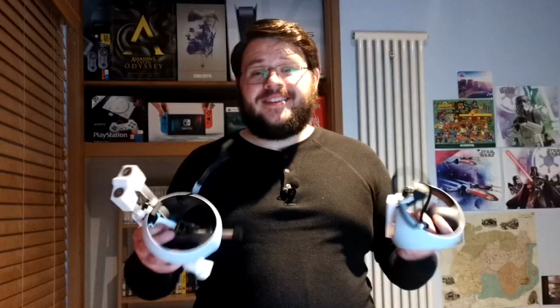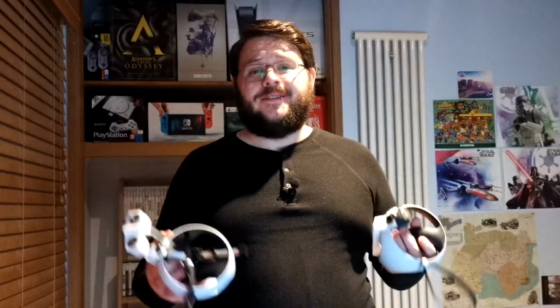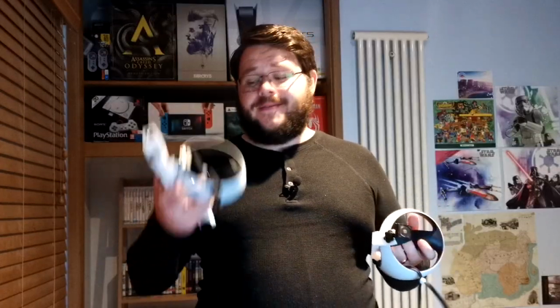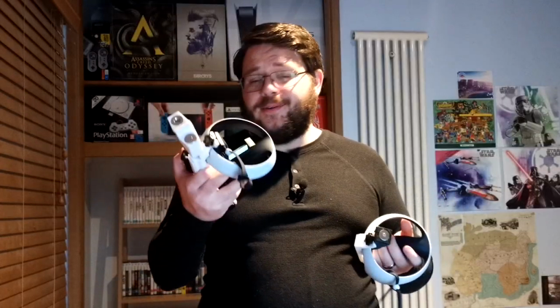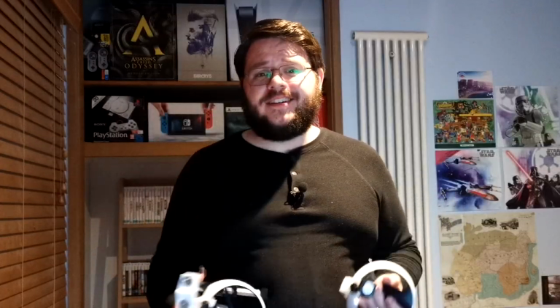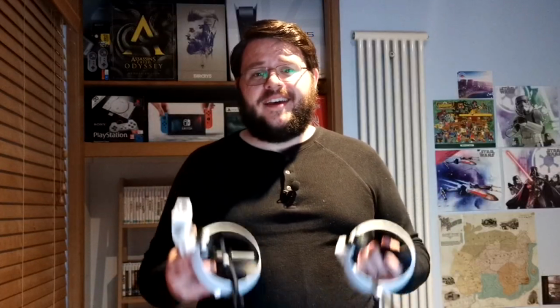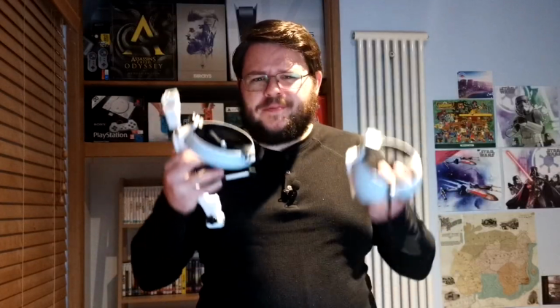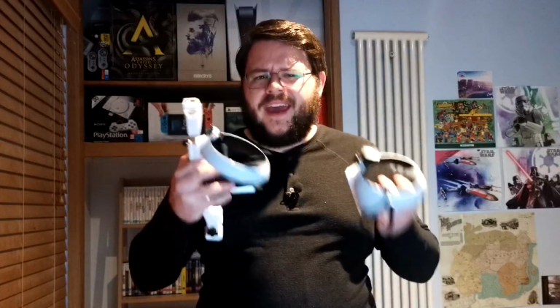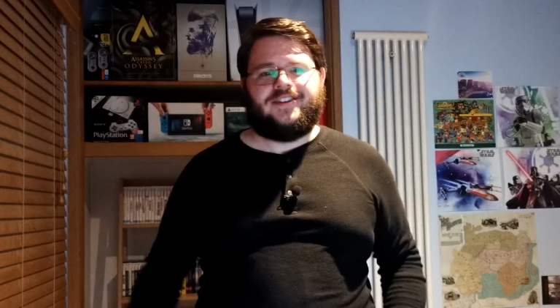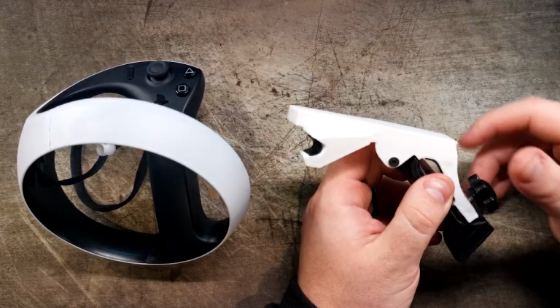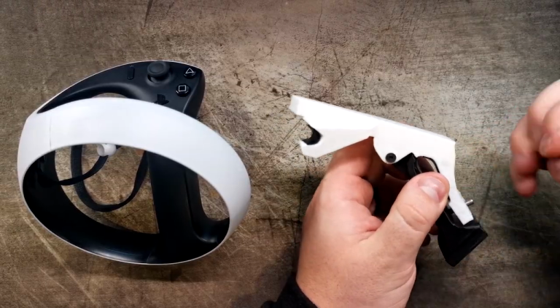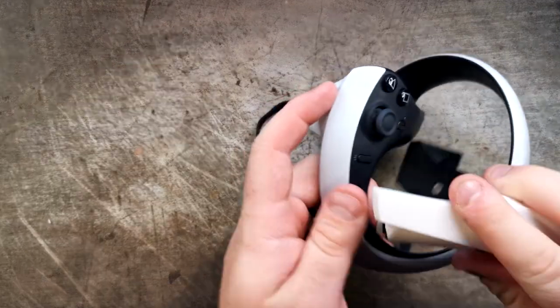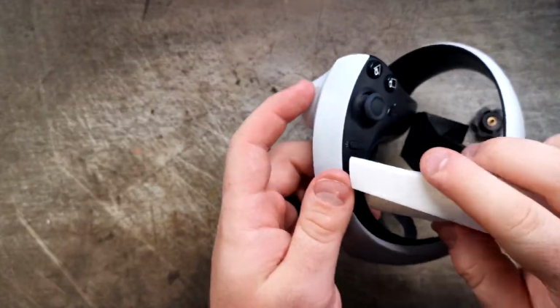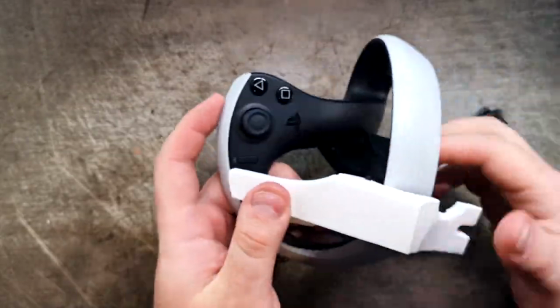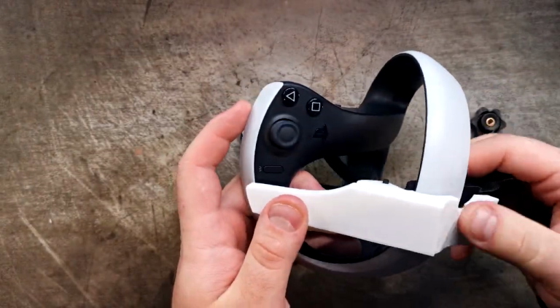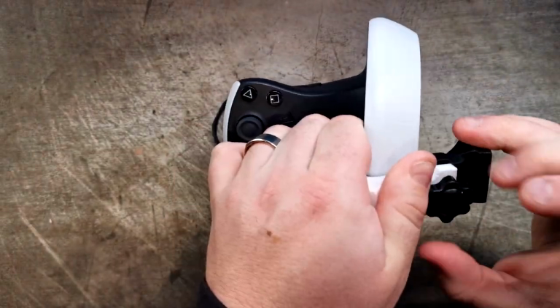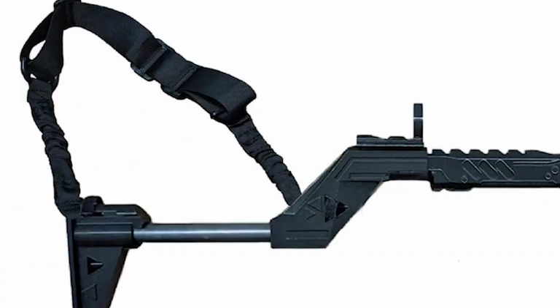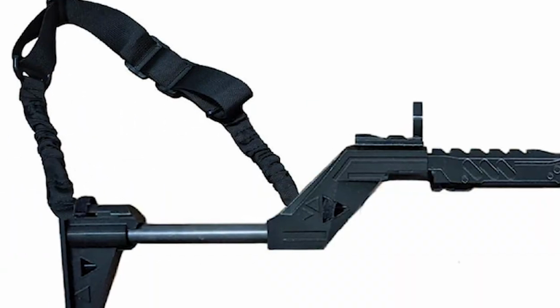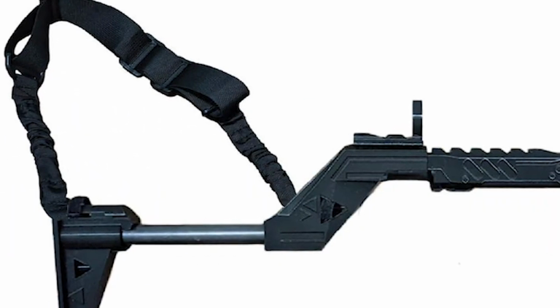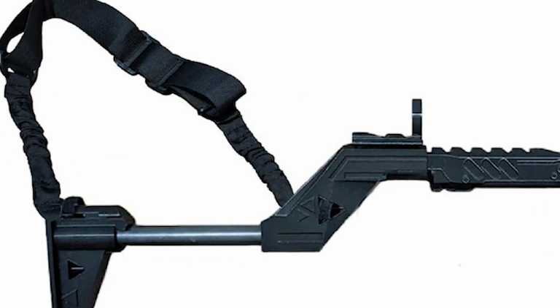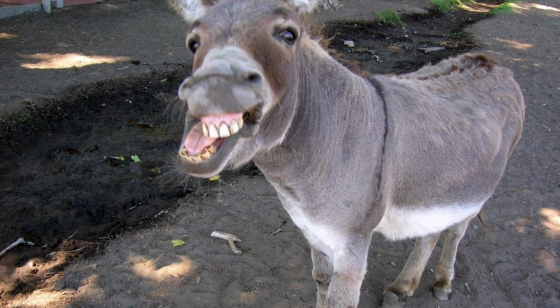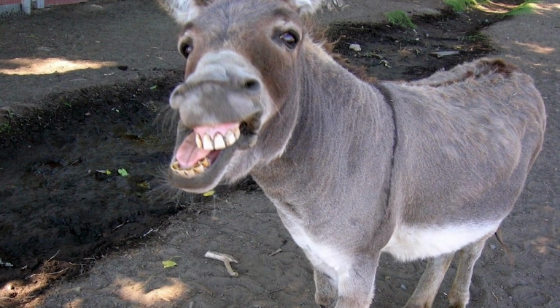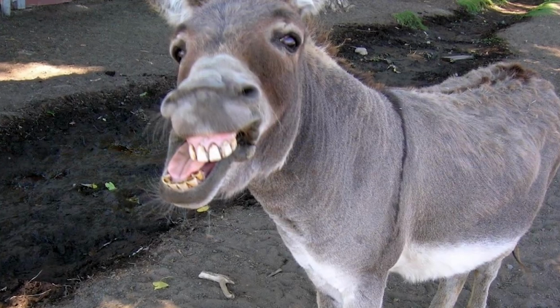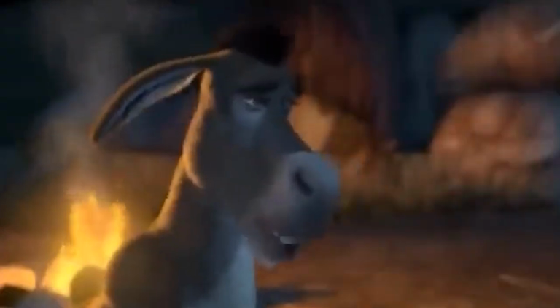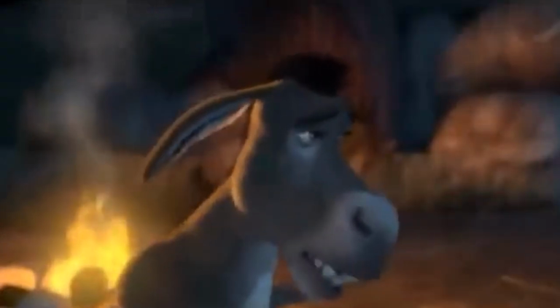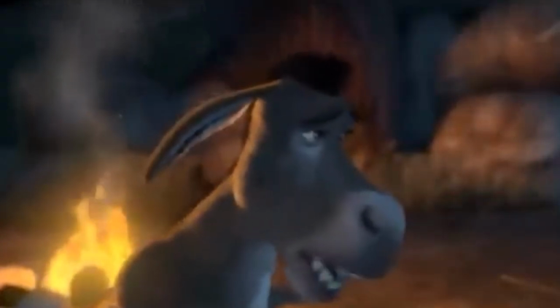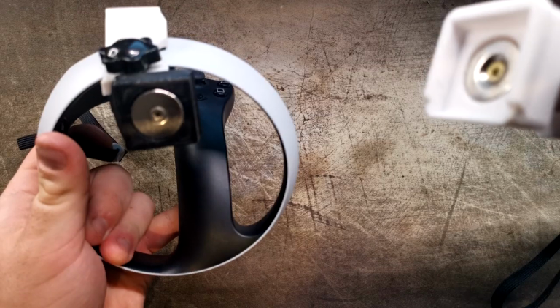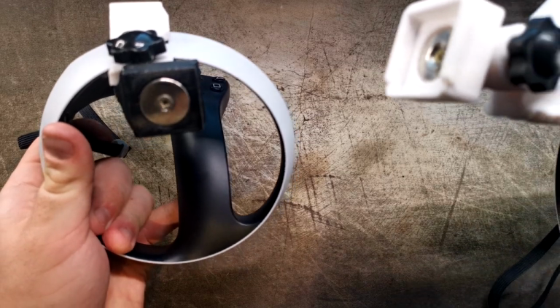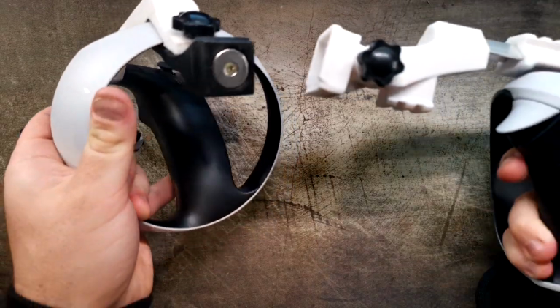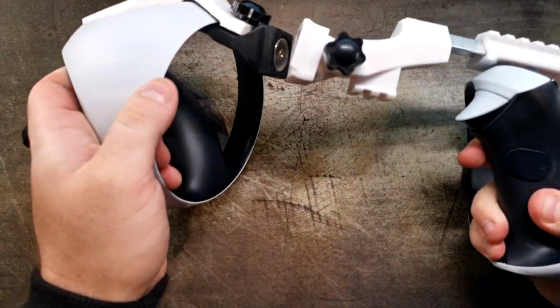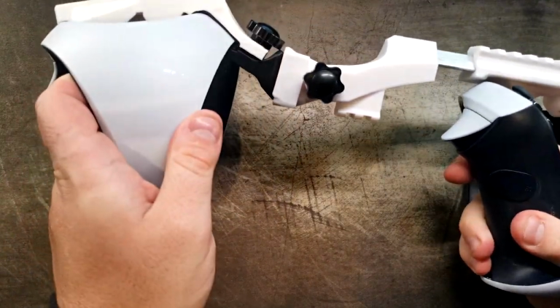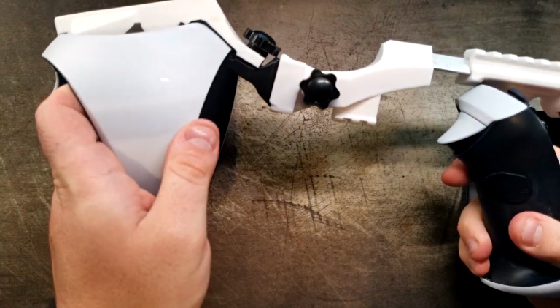Now let me tell you, this little gadget is an absolute game-changer. The Vader 1 attaches snugly to your PSVR 2 controllers, ditching the need for a bulky harness. The Vader 1 boasts a special semi-fixed design.